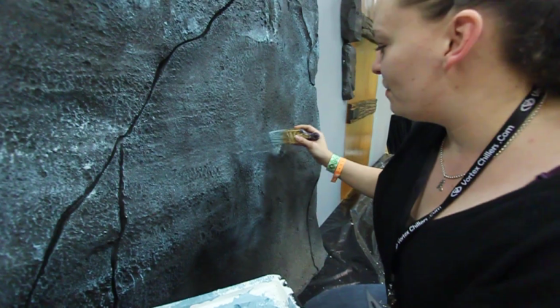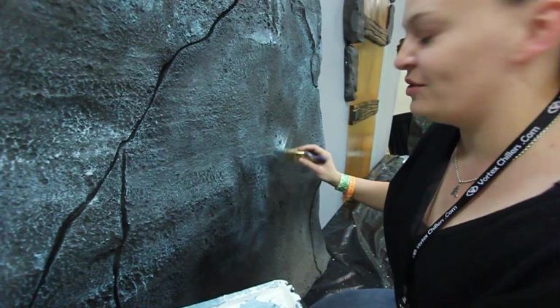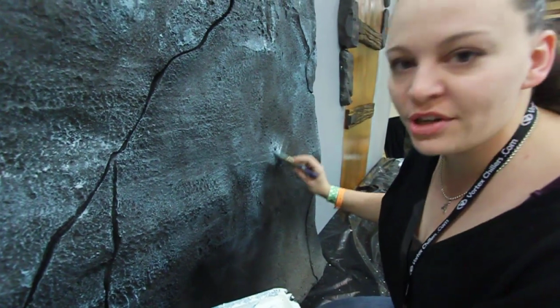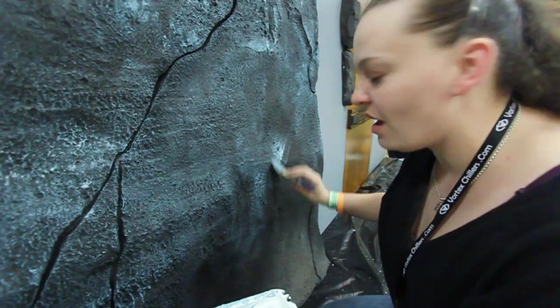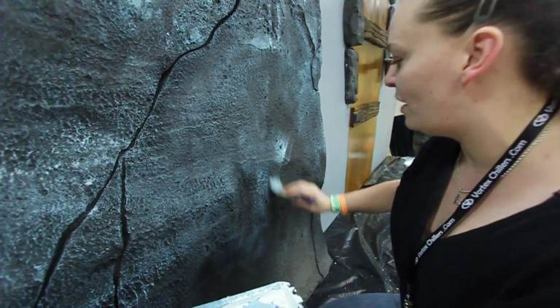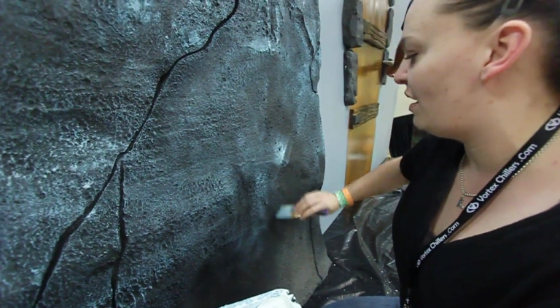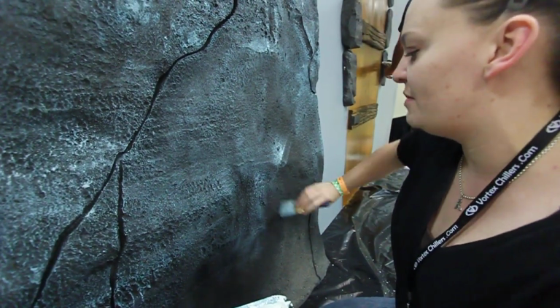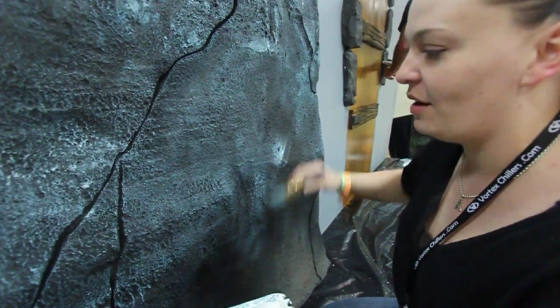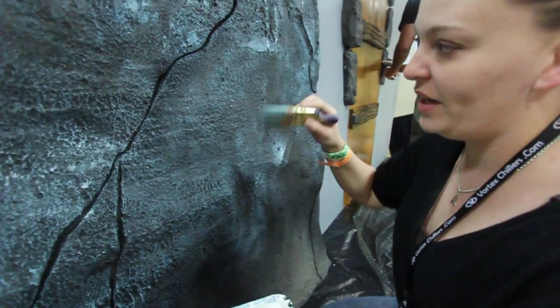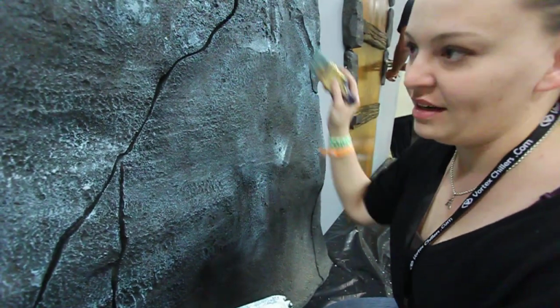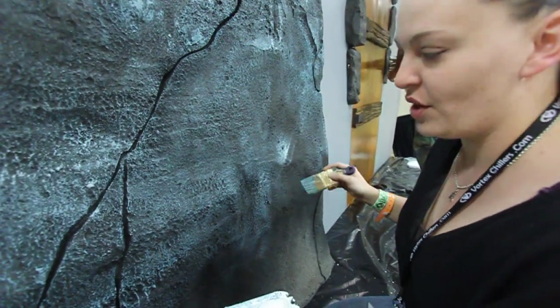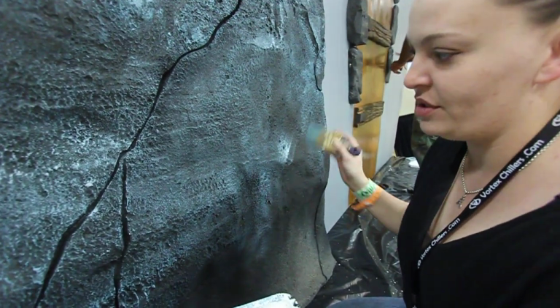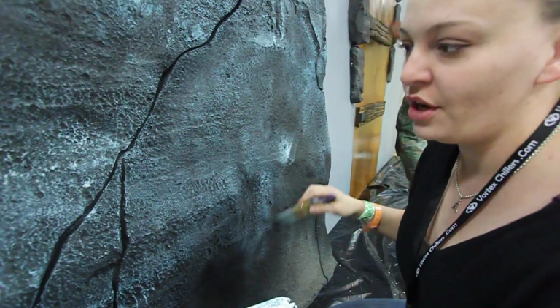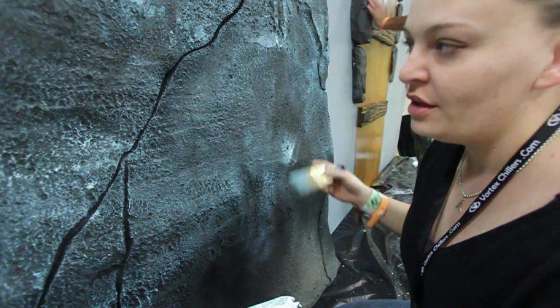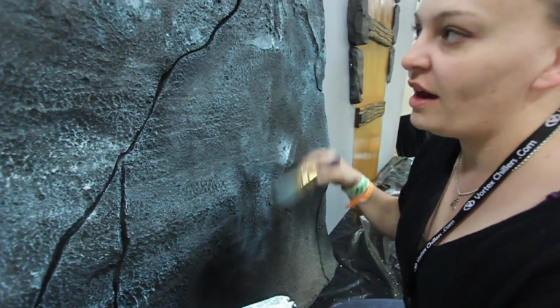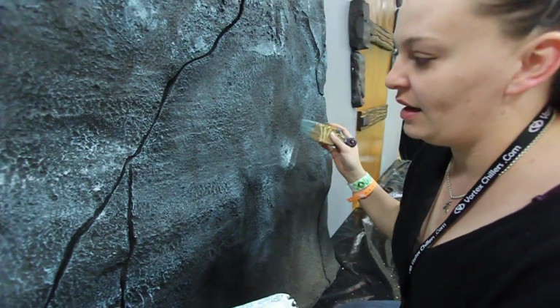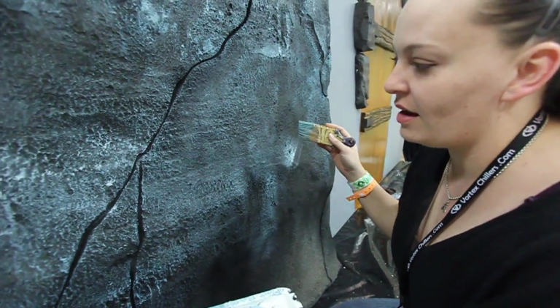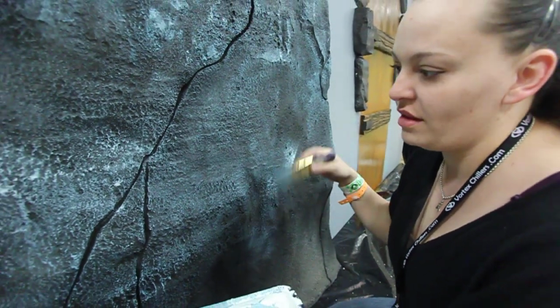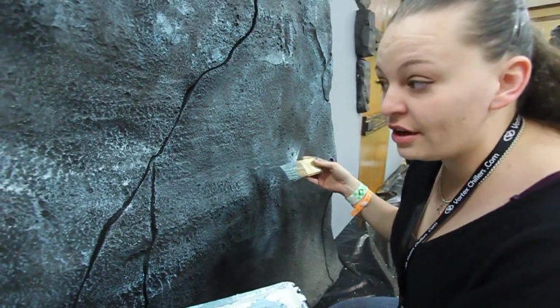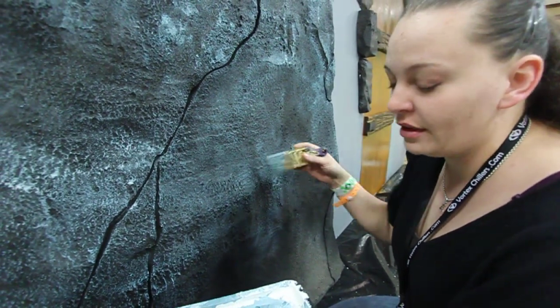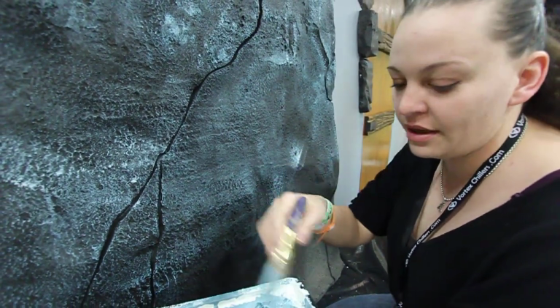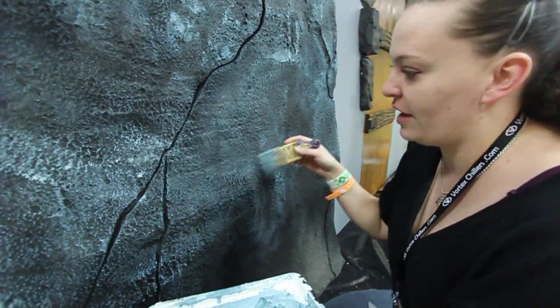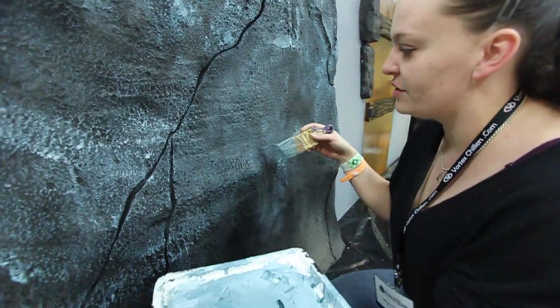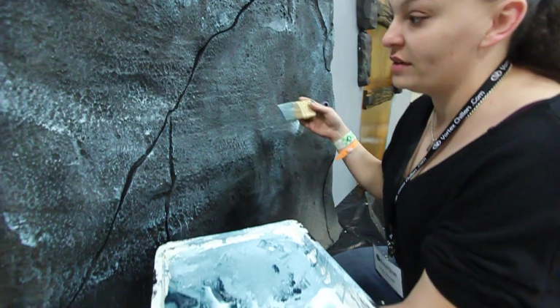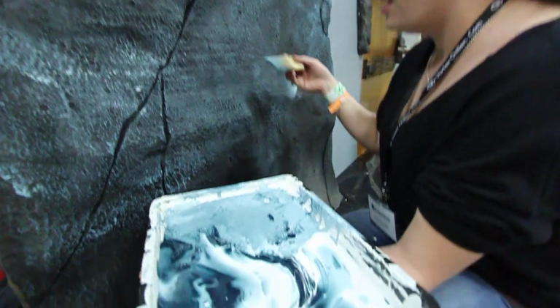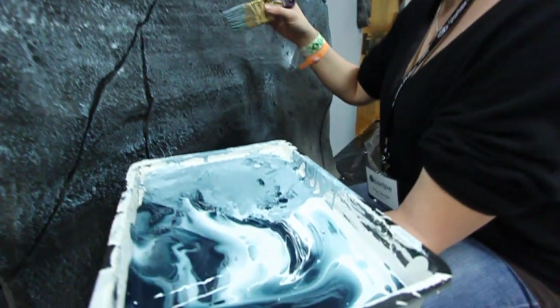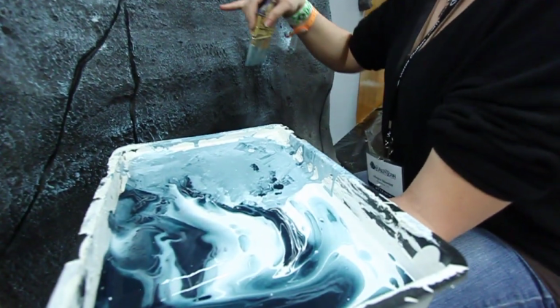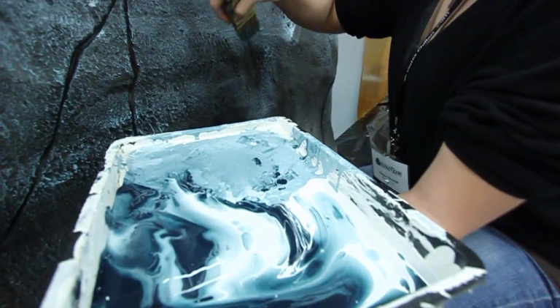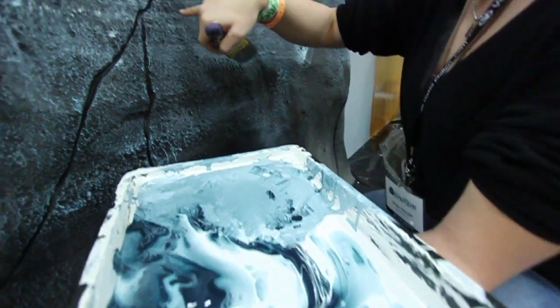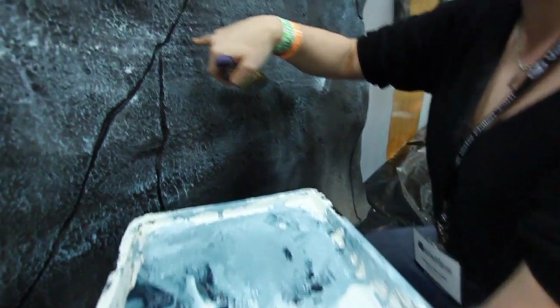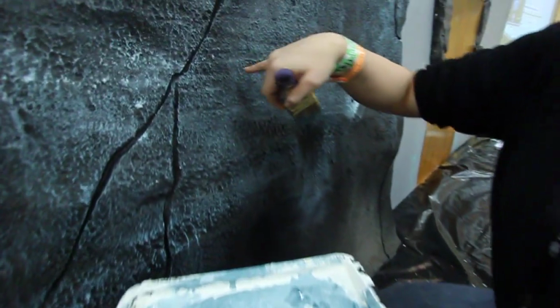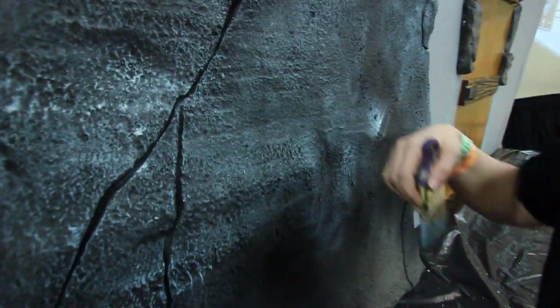This is called dry brushing, and what I'm doing is I'm taking what he's done in a base coat, which is a darker color, and I'm highlighting it with a lighter color, or in this case a couple of lighter colors at once.